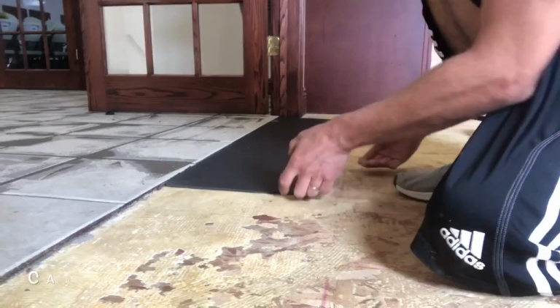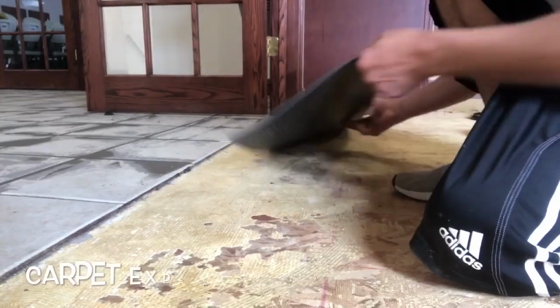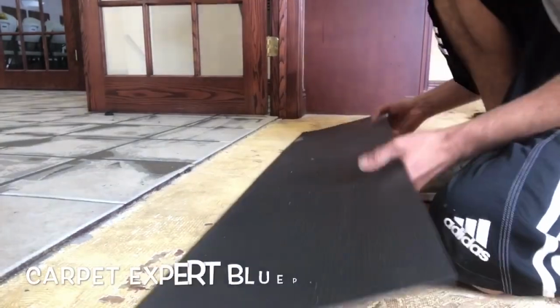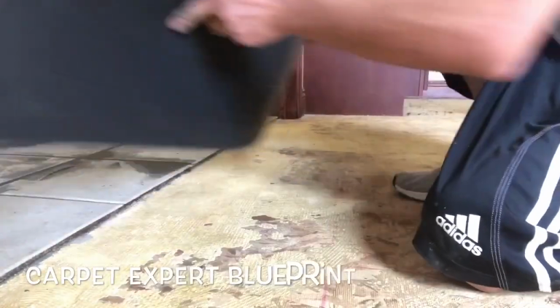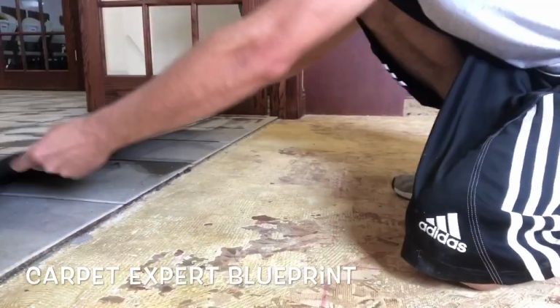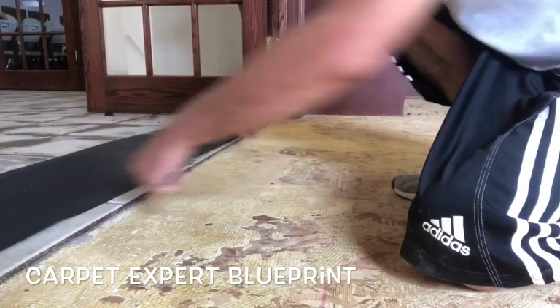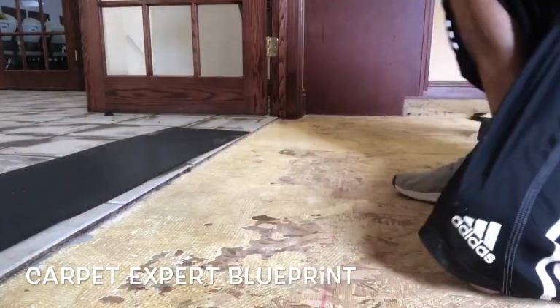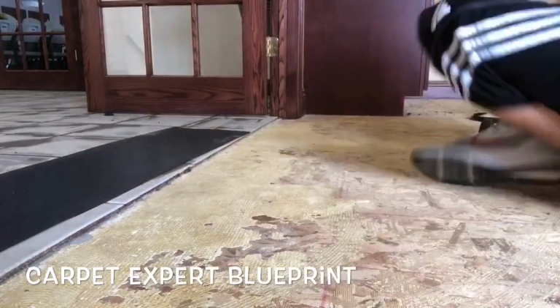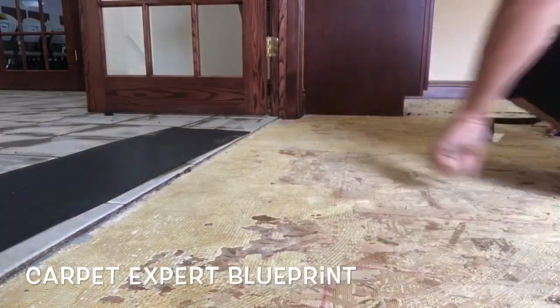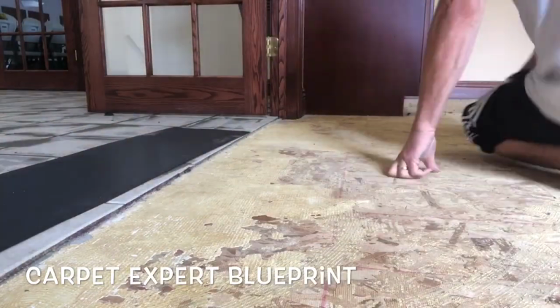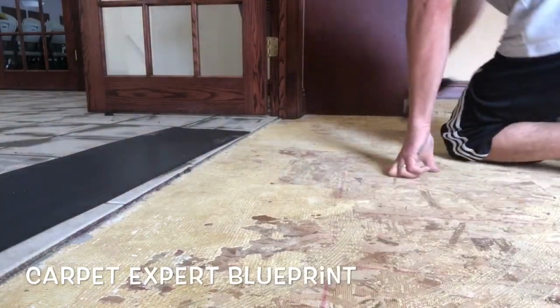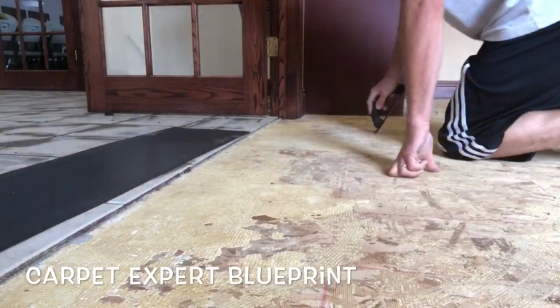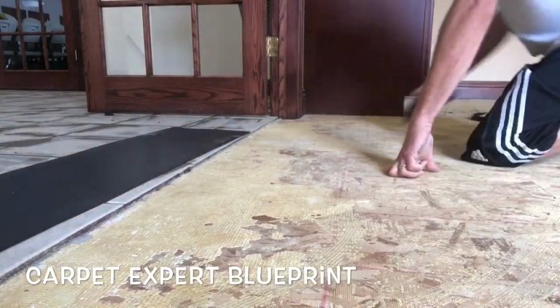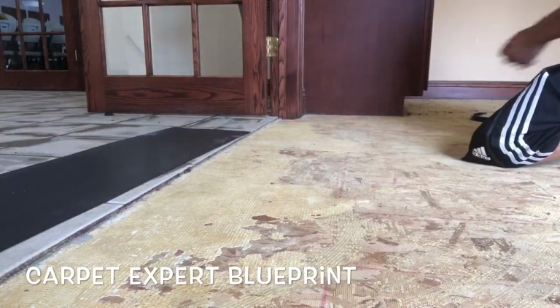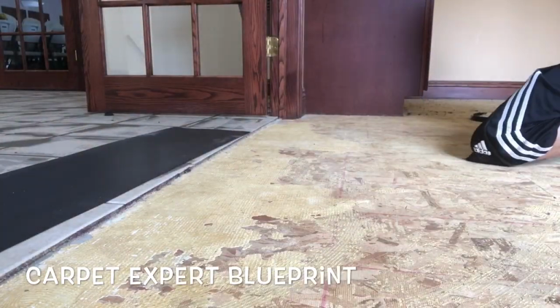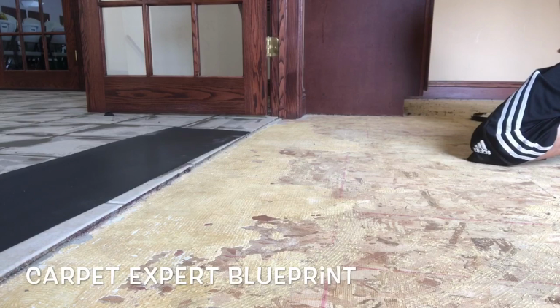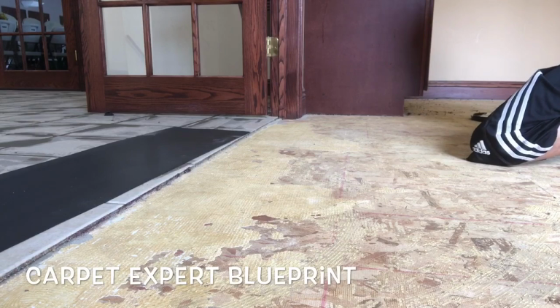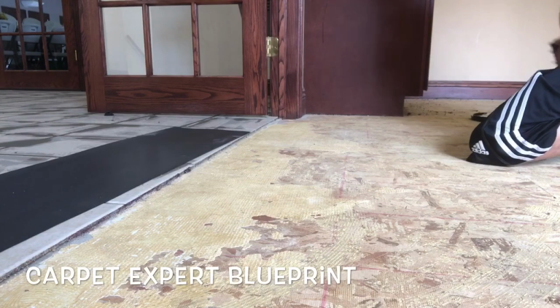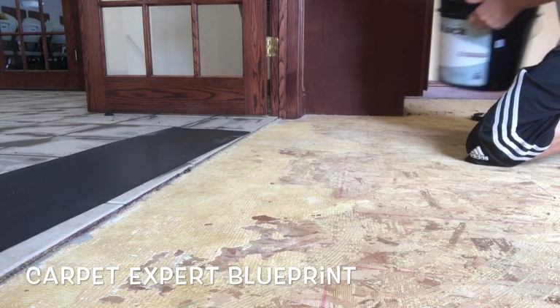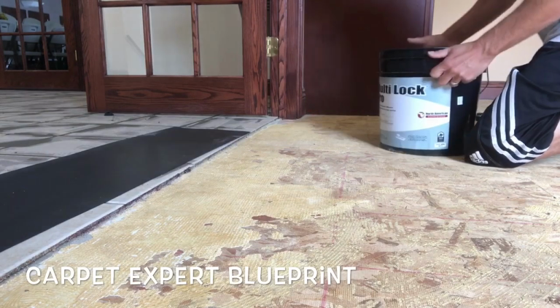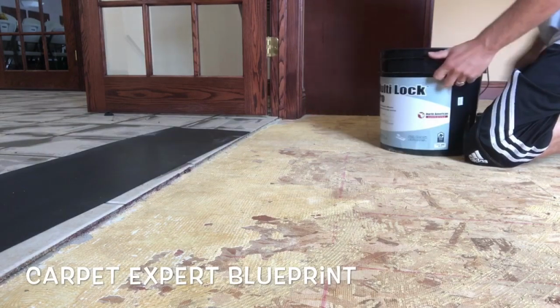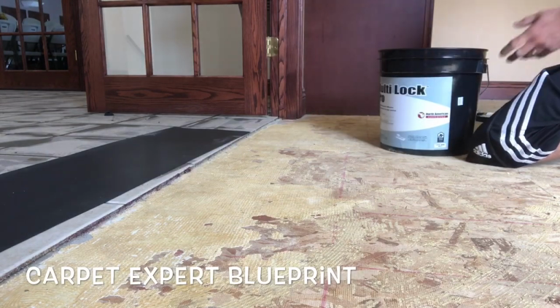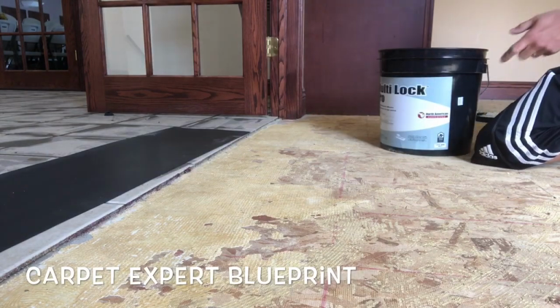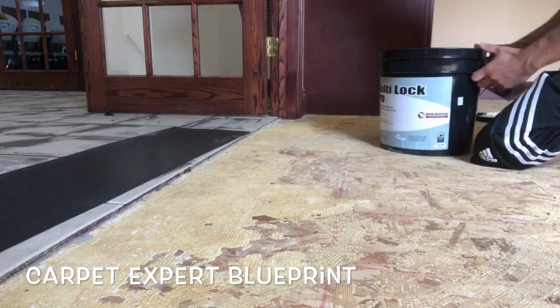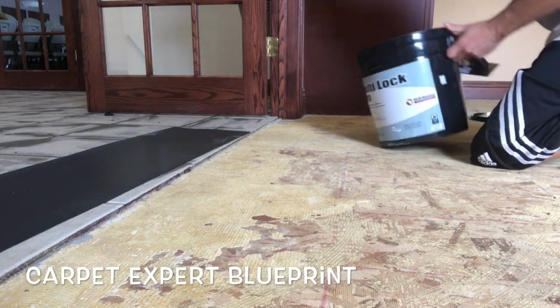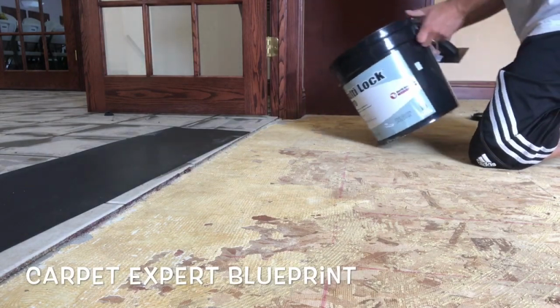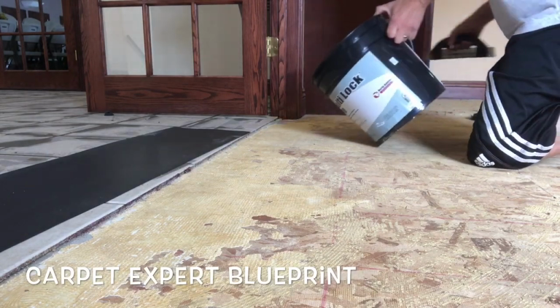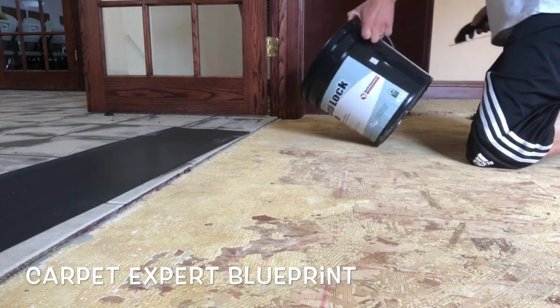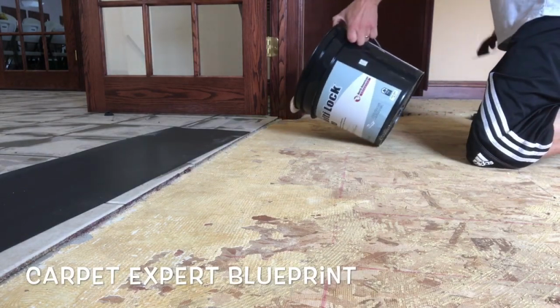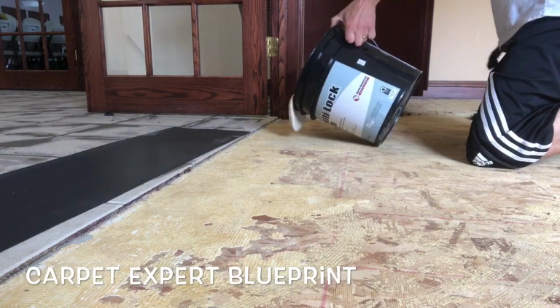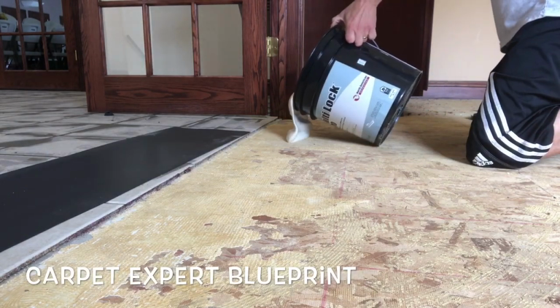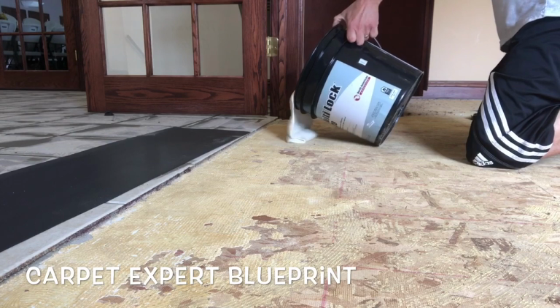What's good everybody? It's Michael Alder here from CarpetExpertBlueprint.com and in this video I'm going to share with you some different options you can use to transition high and low spots under your flooring.